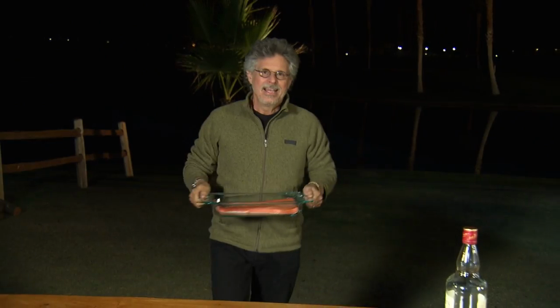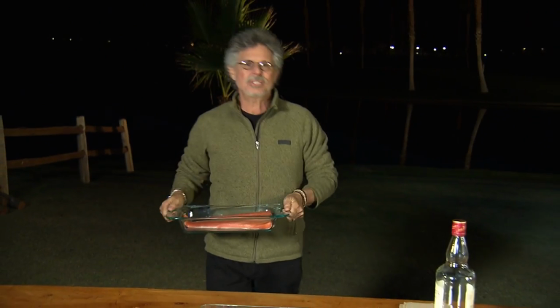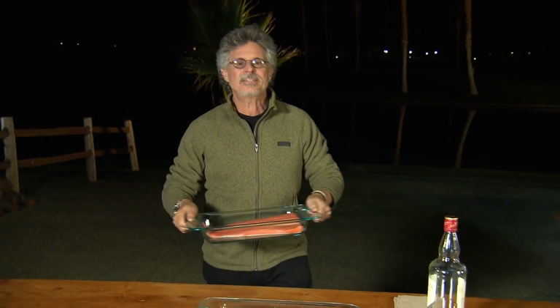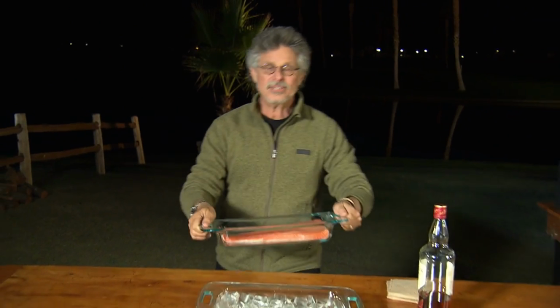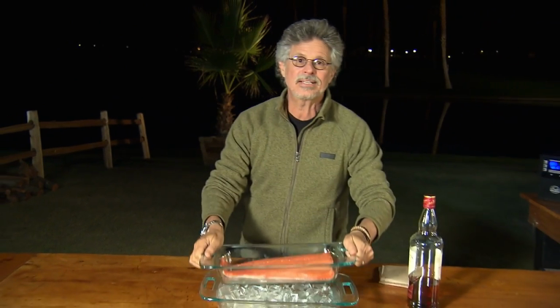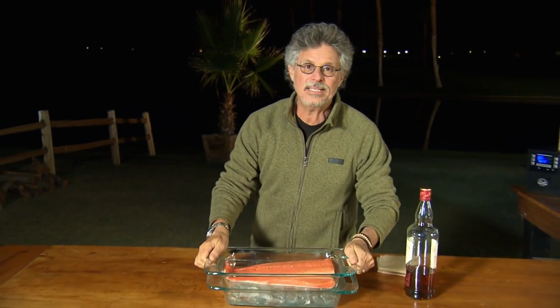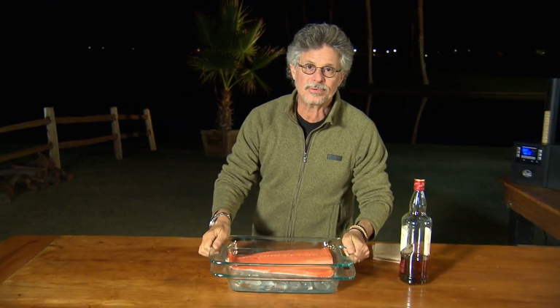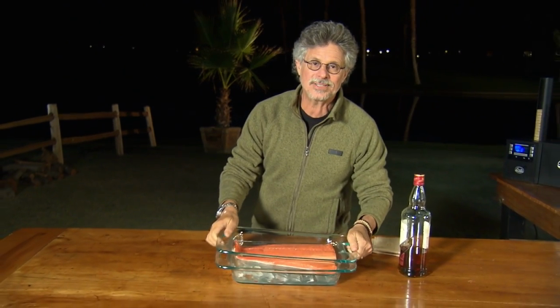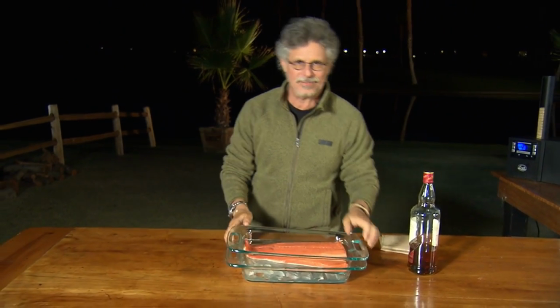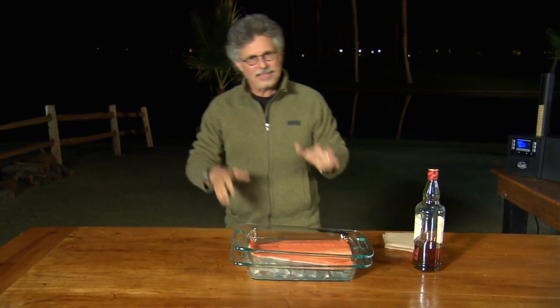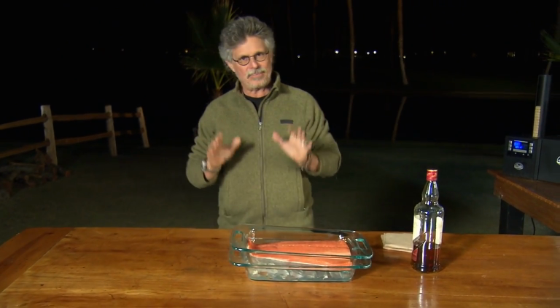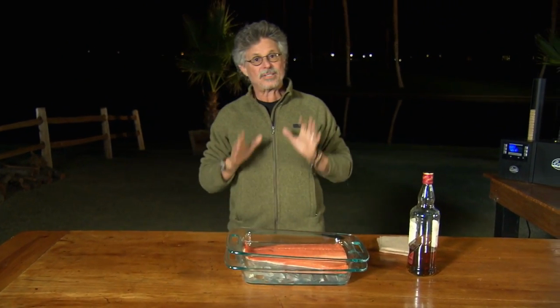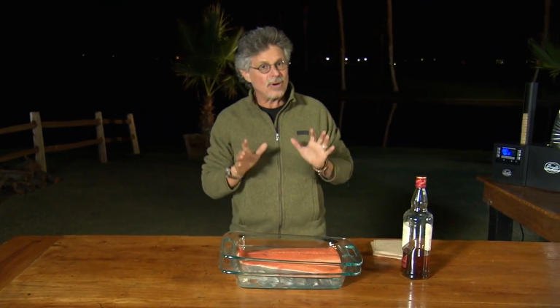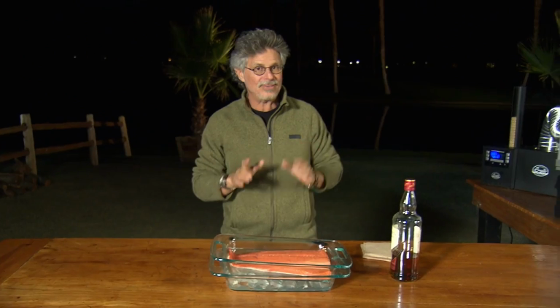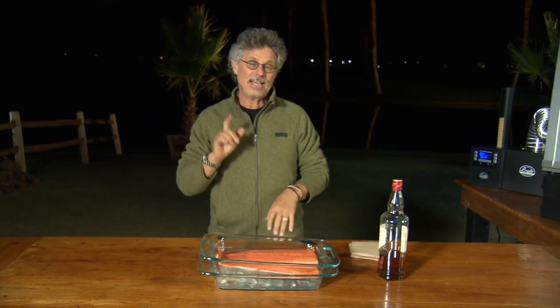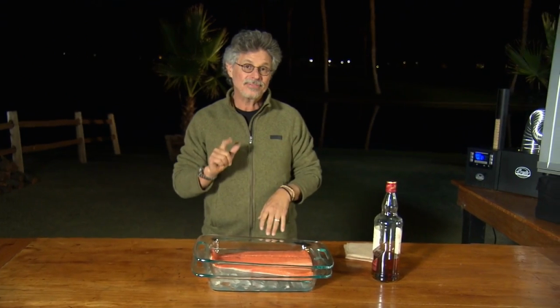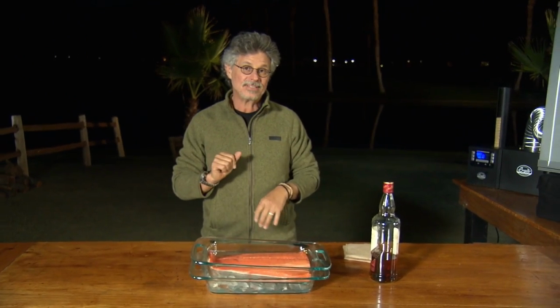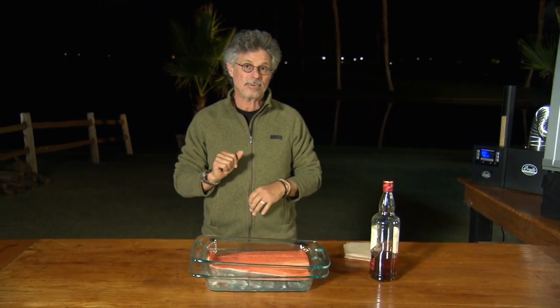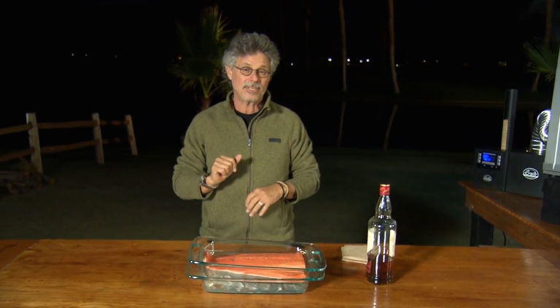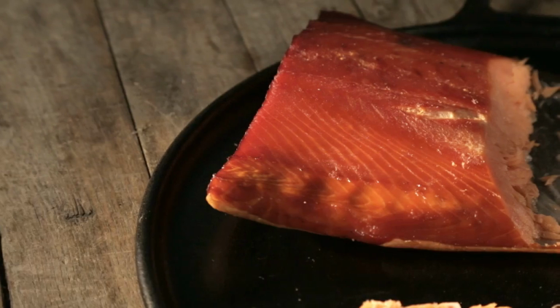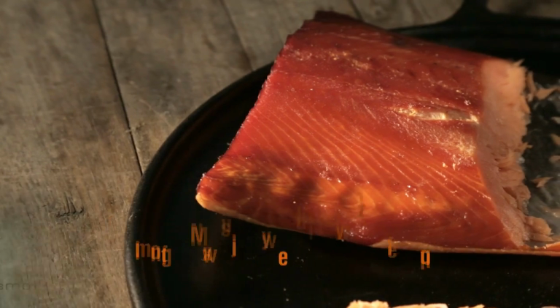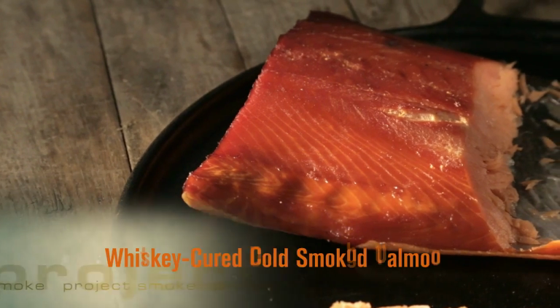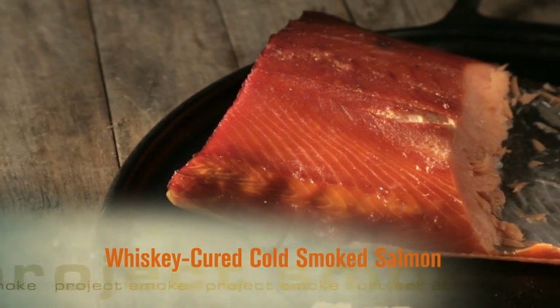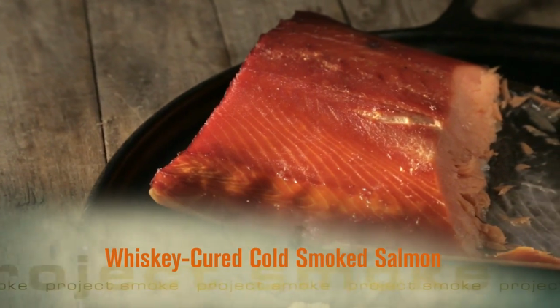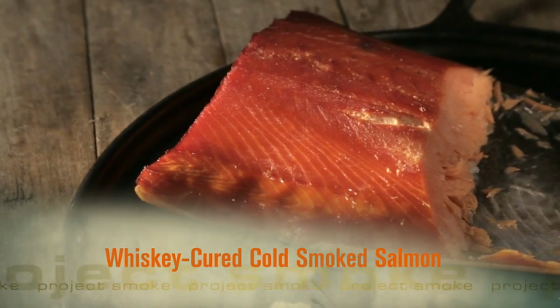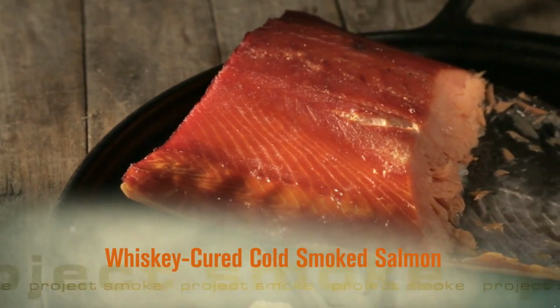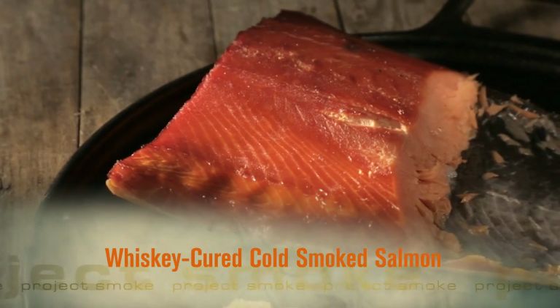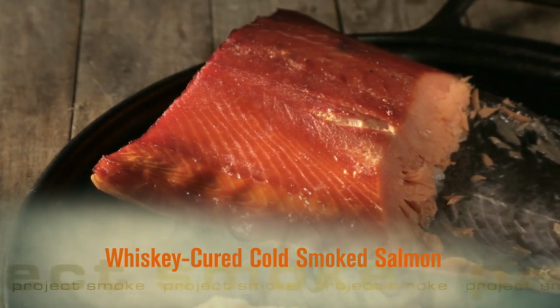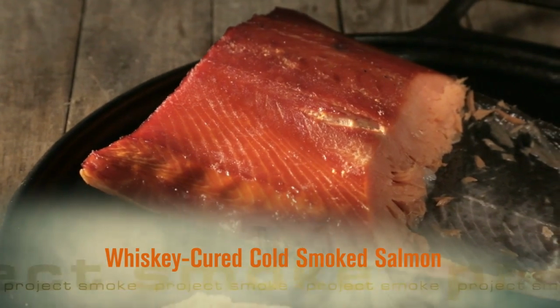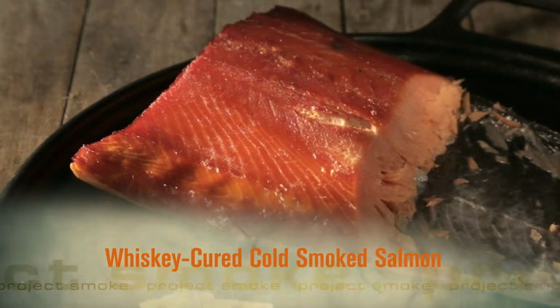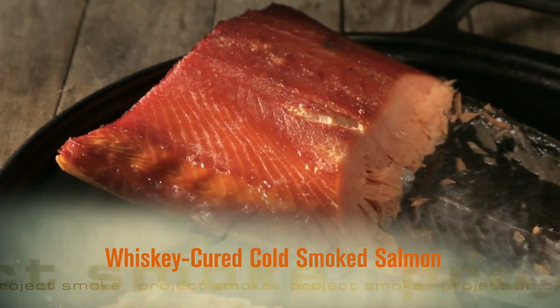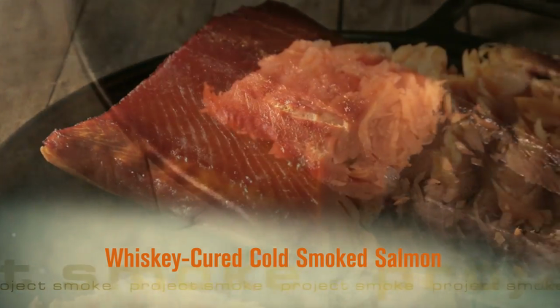Teach a man to fish and he'll eat for the rest of his life. Teach a man to smoke fish and he'll feast like a proverbial king. I give you cold smoked salmon with scotch whiskey.